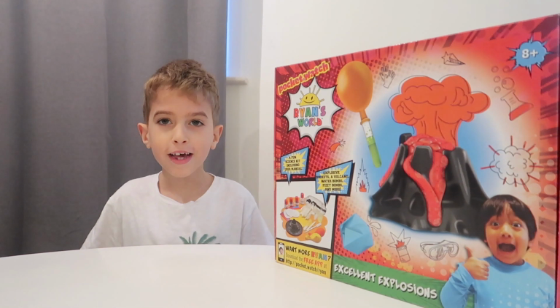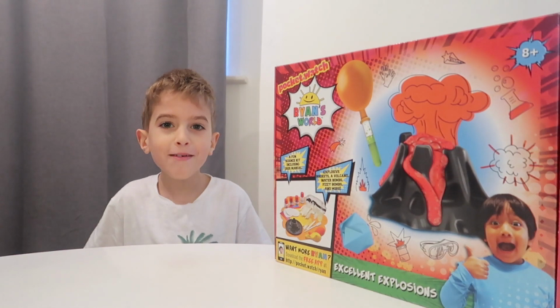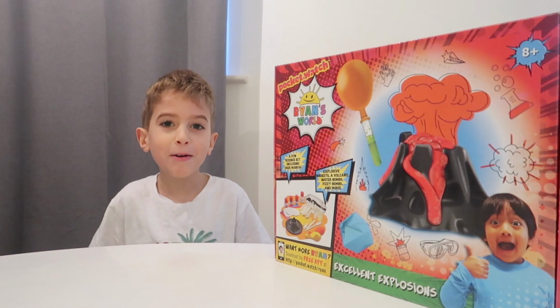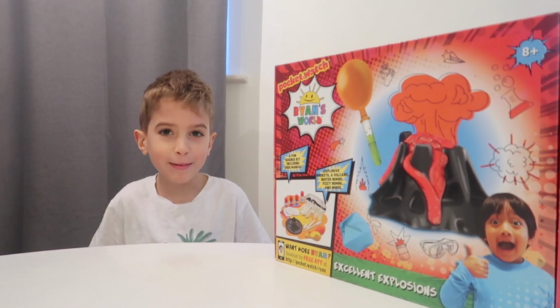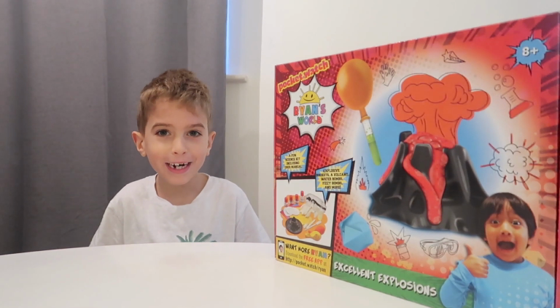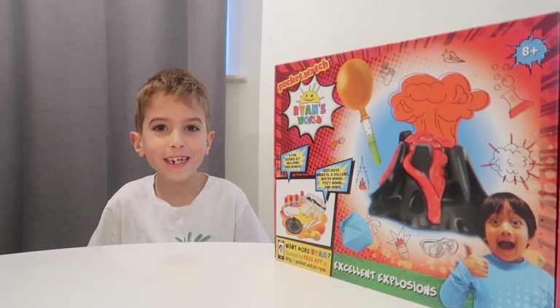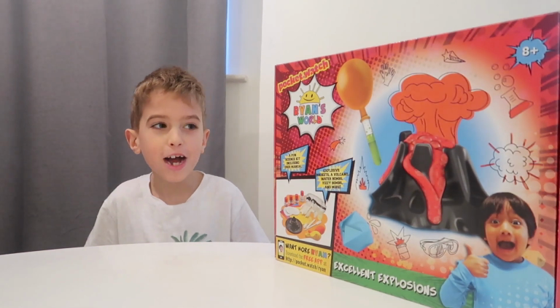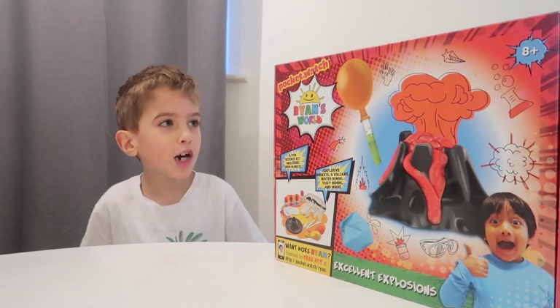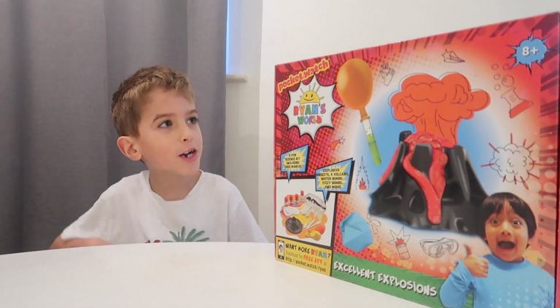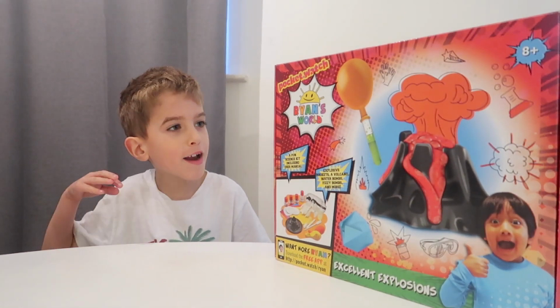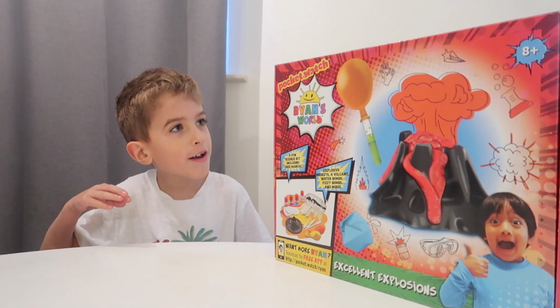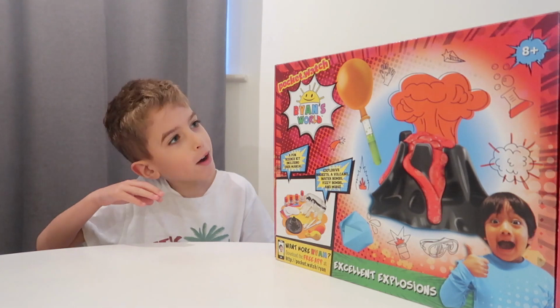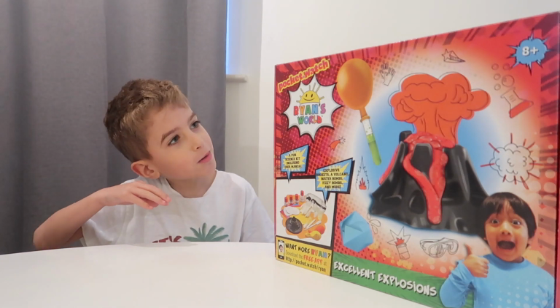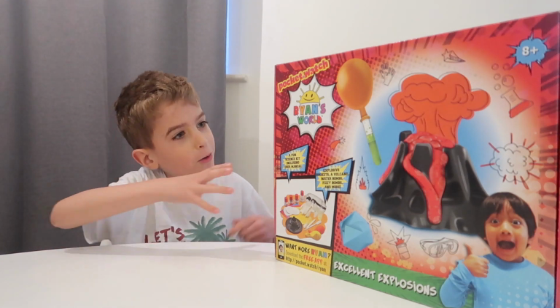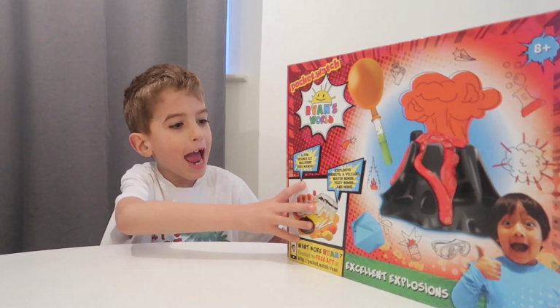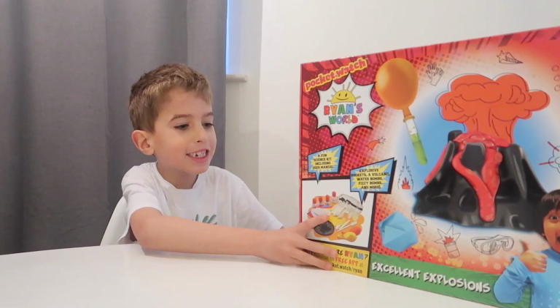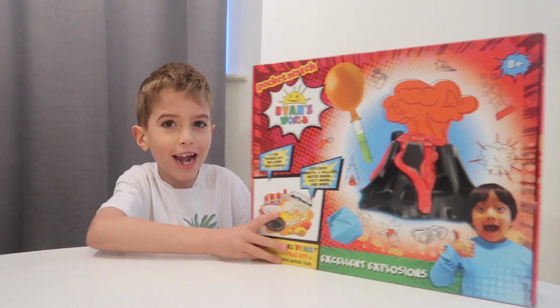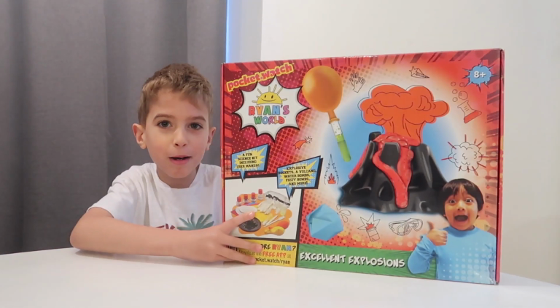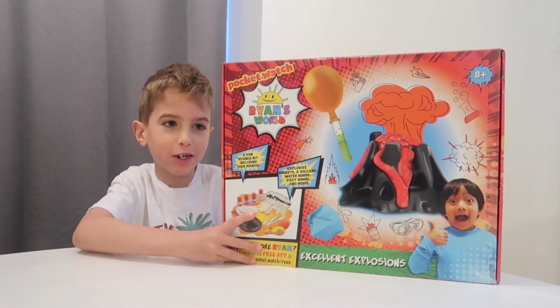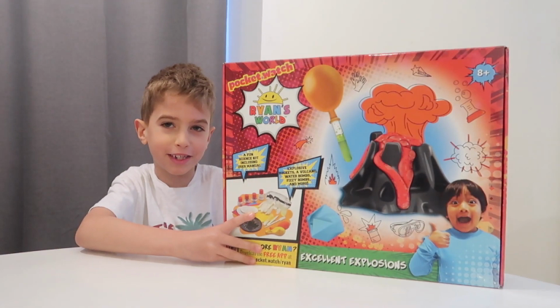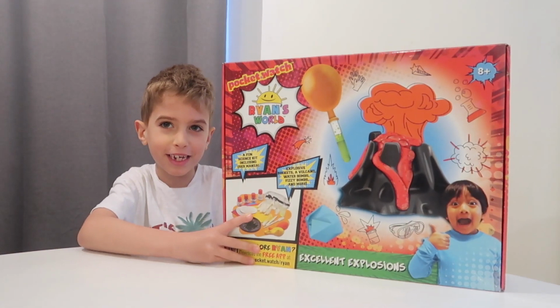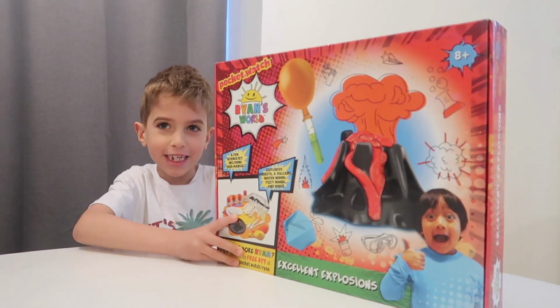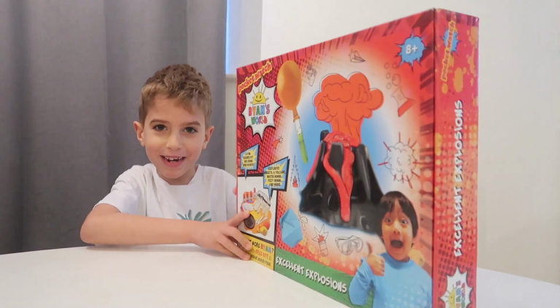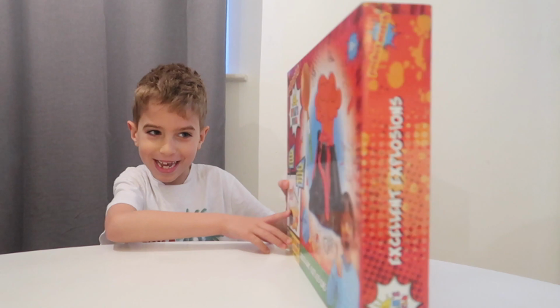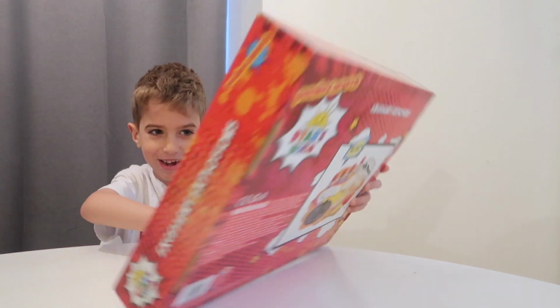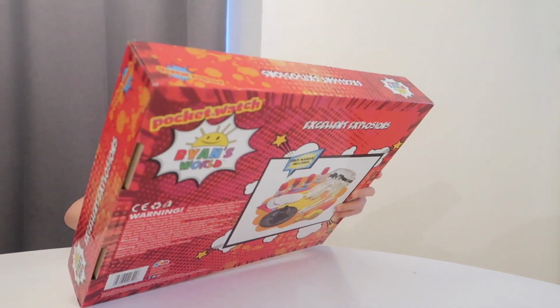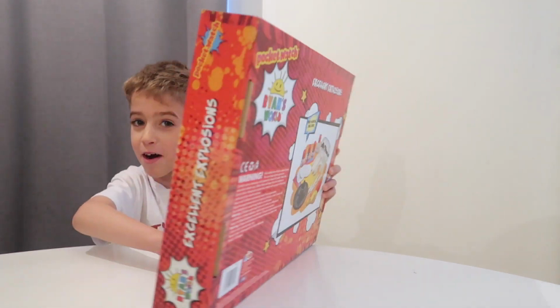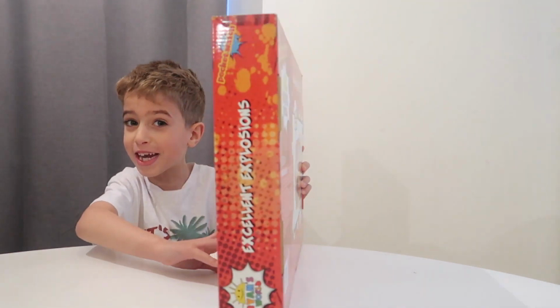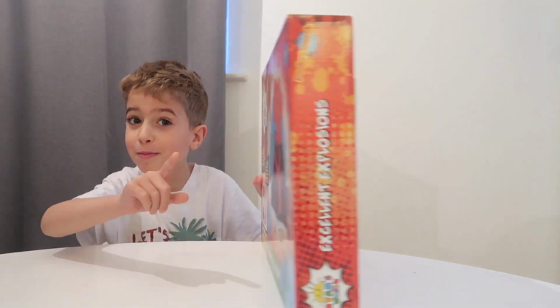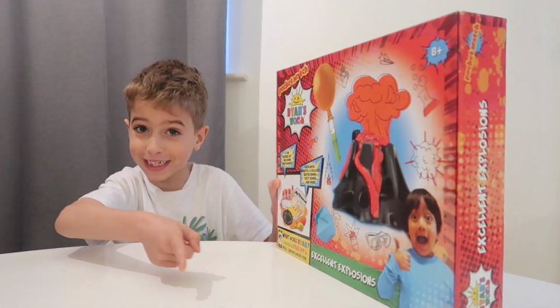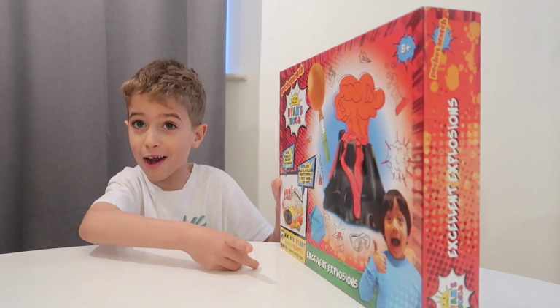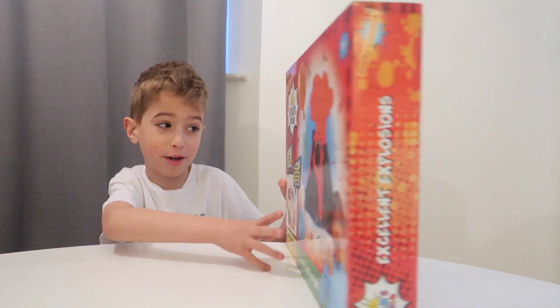Hi everyone, welcome back to my channel! Today we are going to be doing Wine's World excellent explosions. Let's get started, and don't forget to smash that like button.